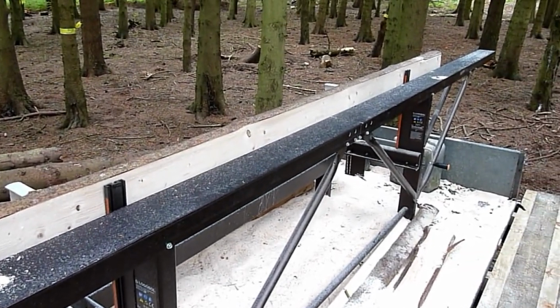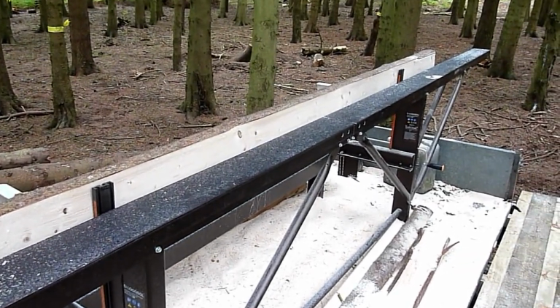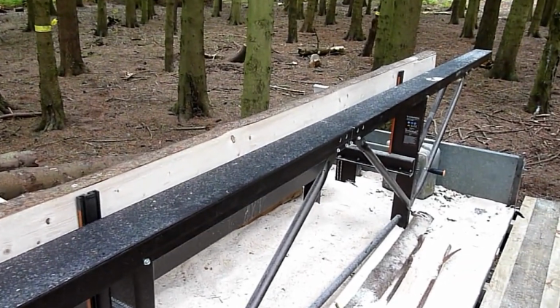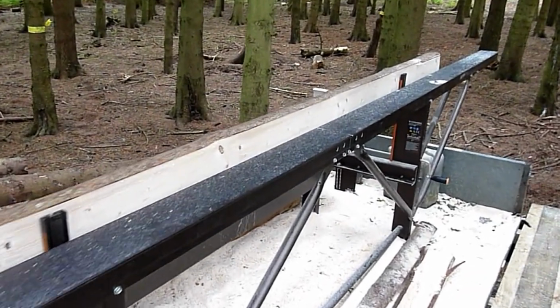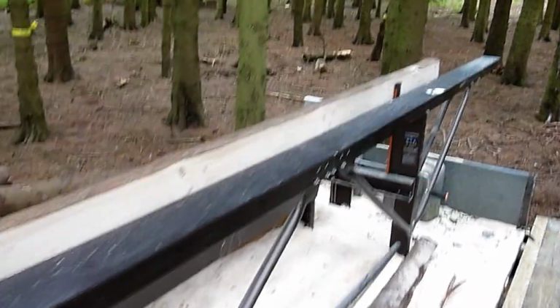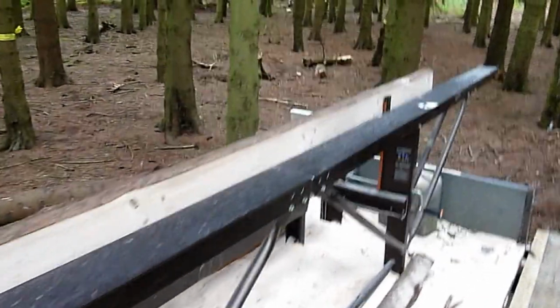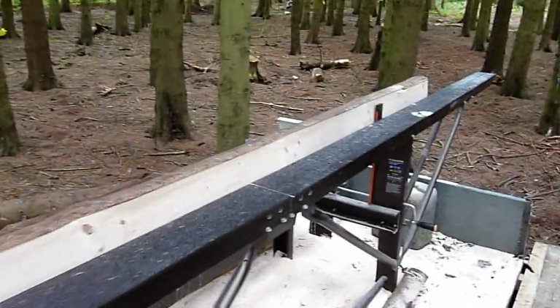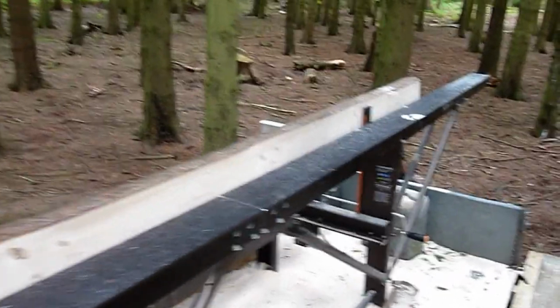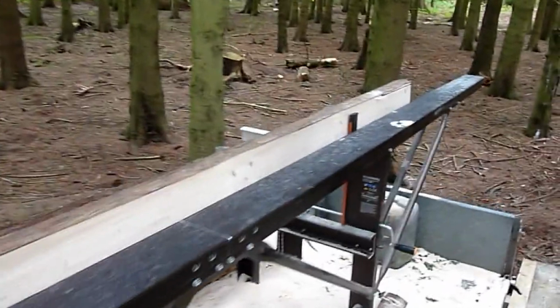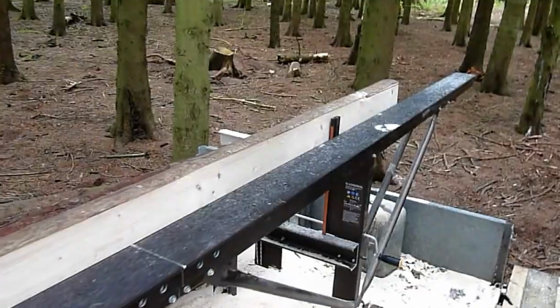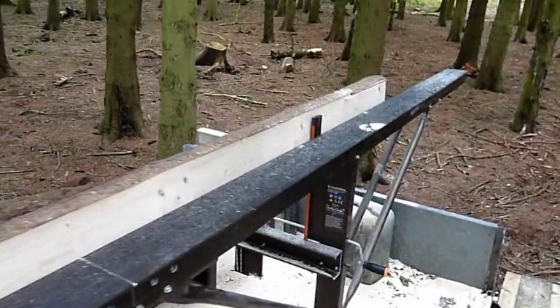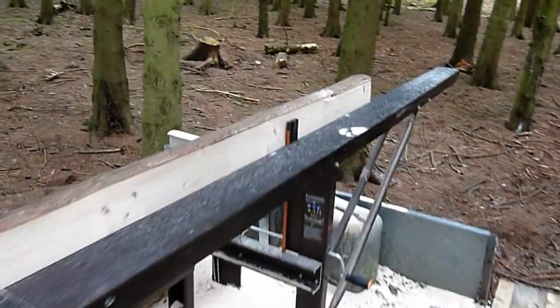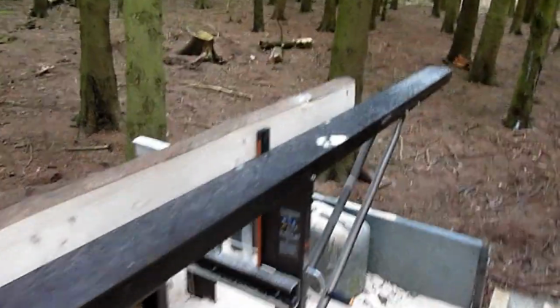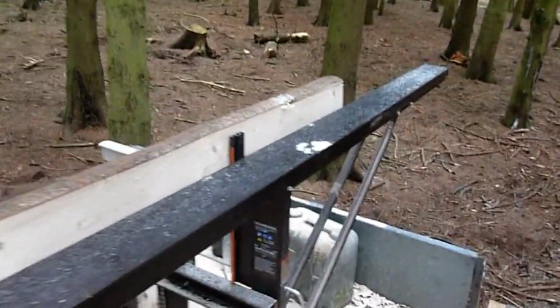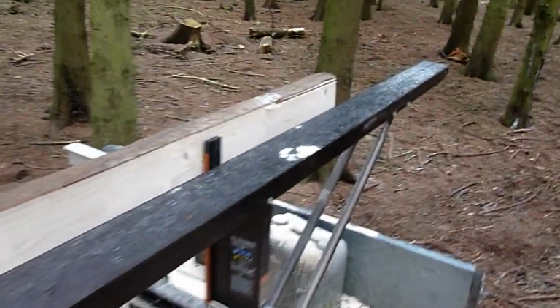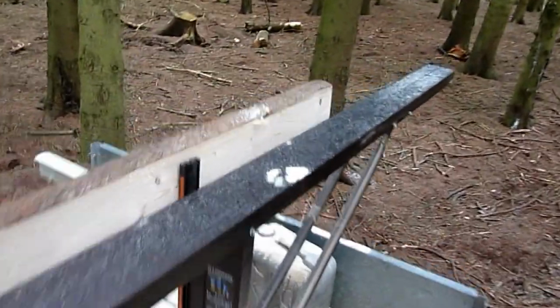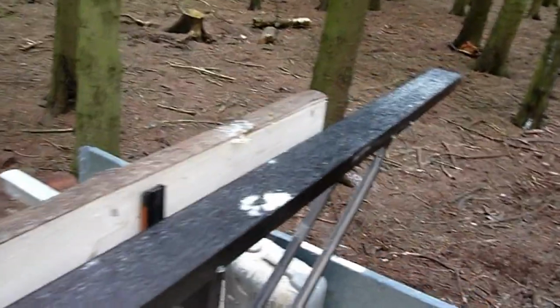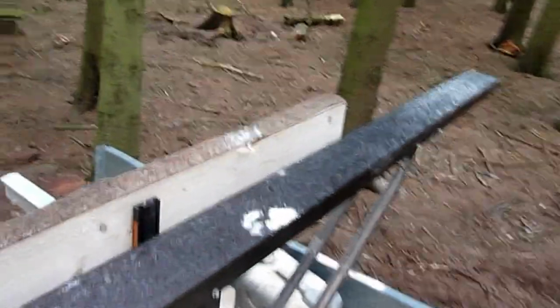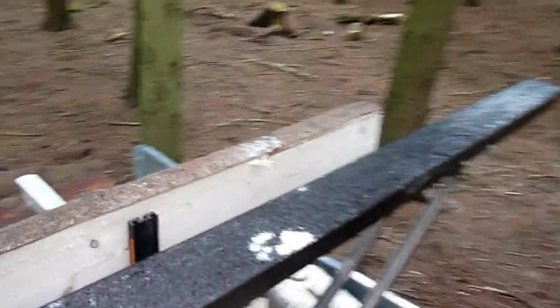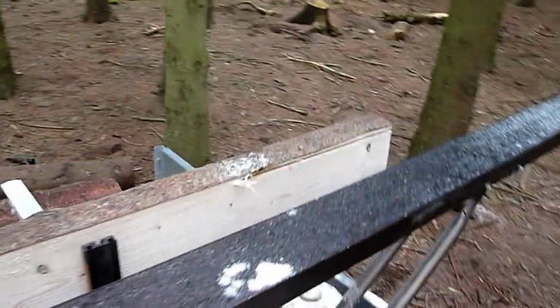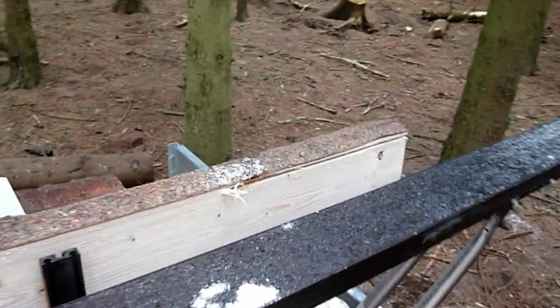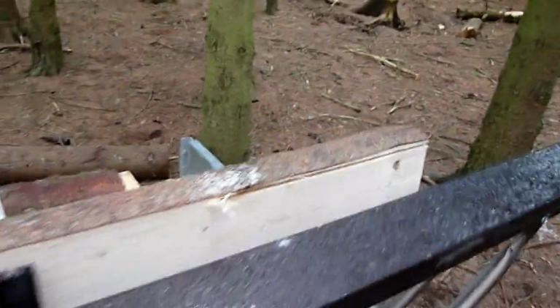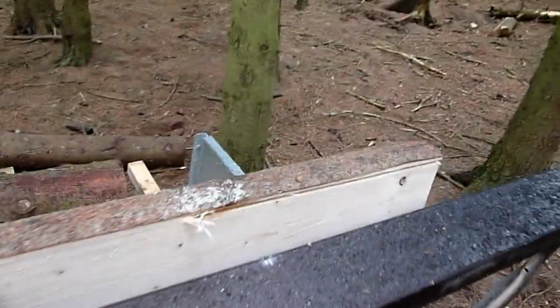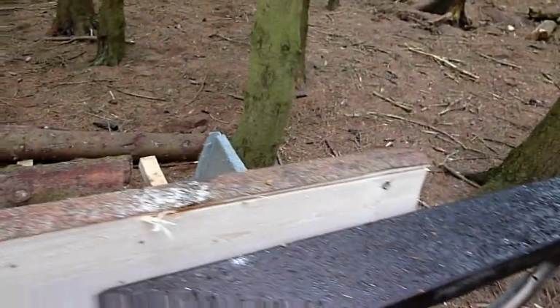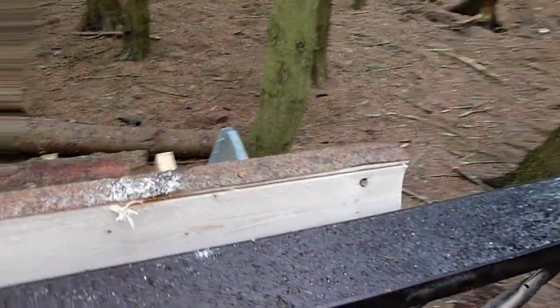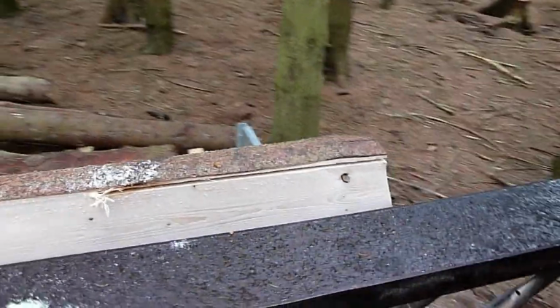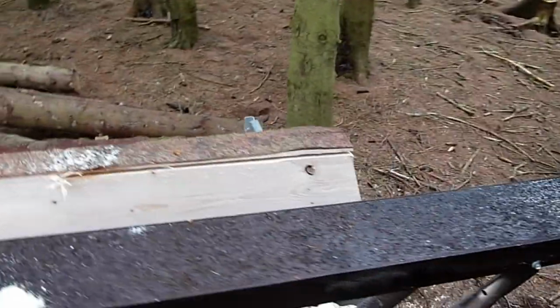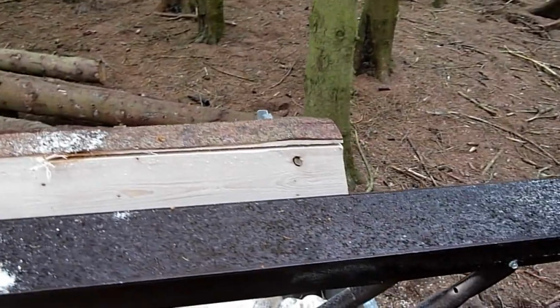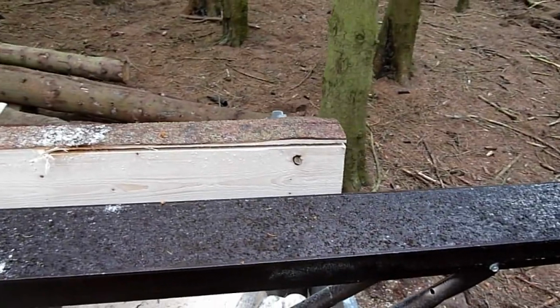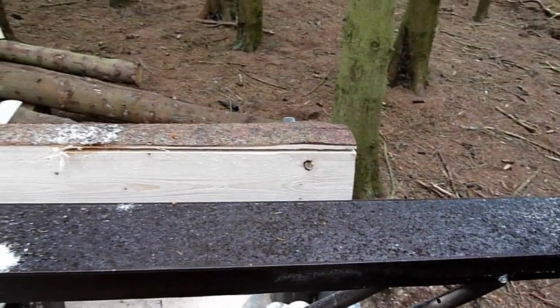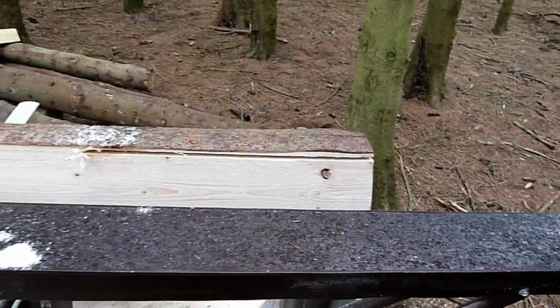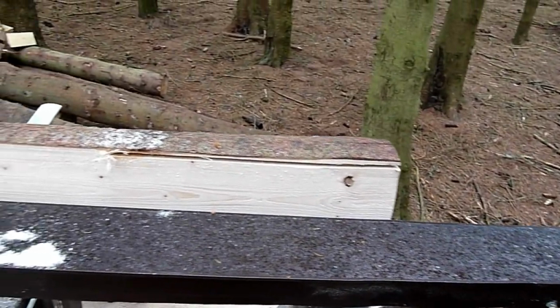The mill seems to work well. After a few small teething troubles I've kind of got it sorted out now — it's cutting fine.